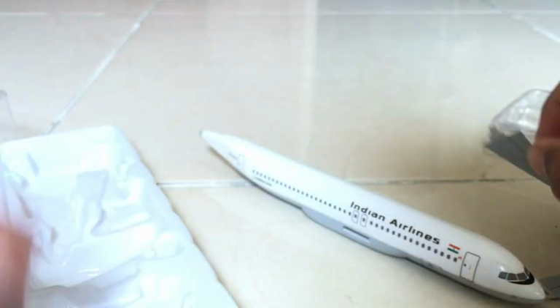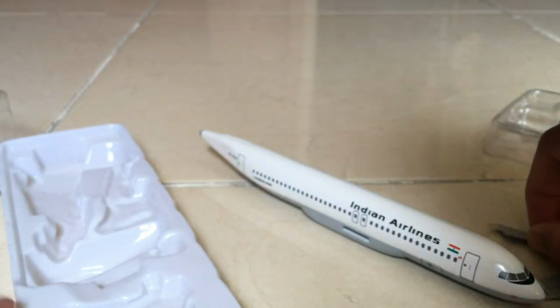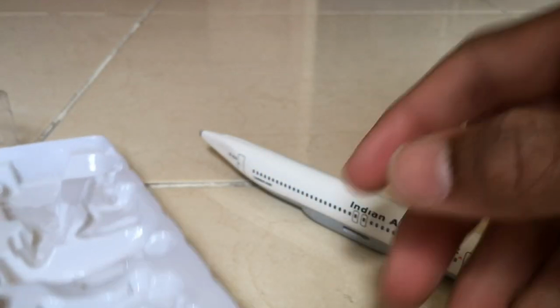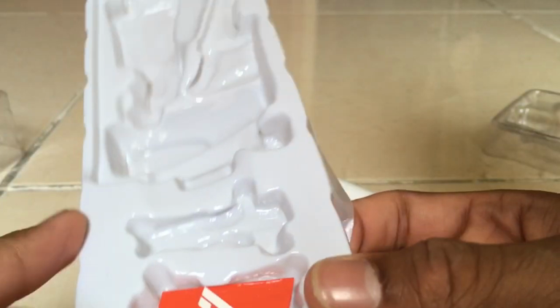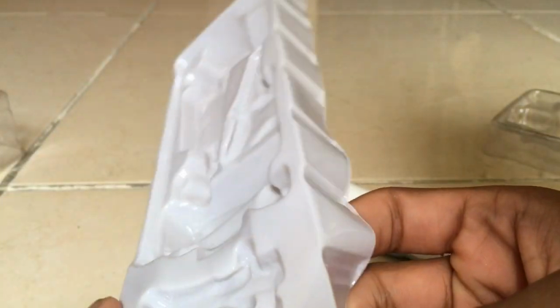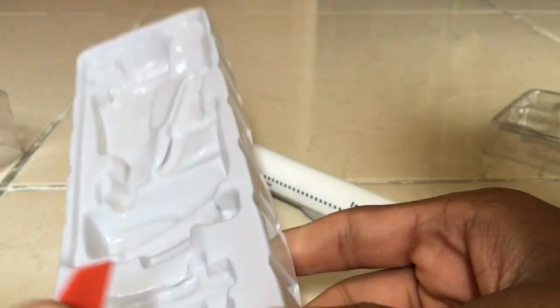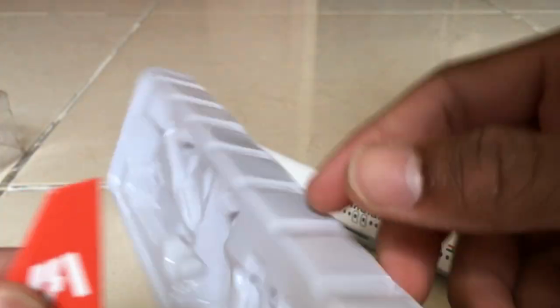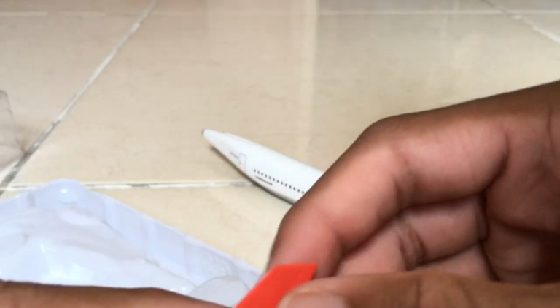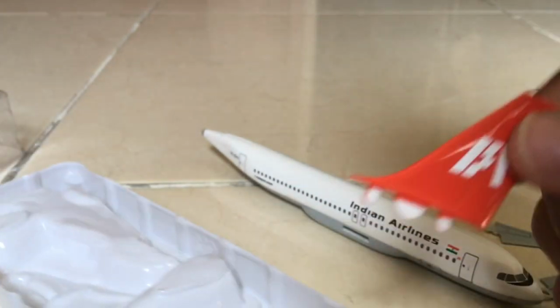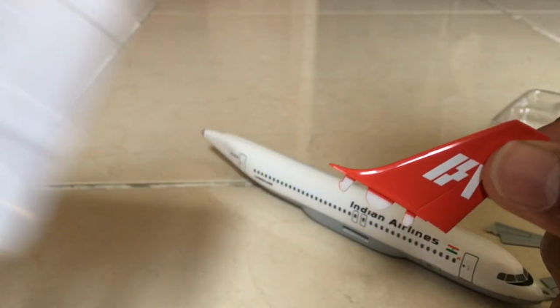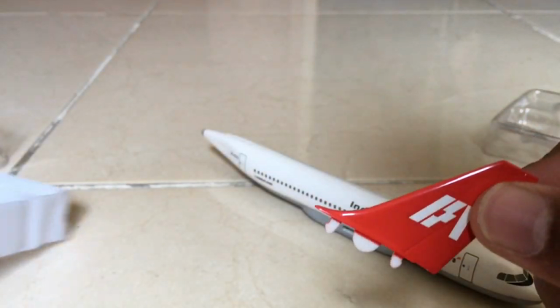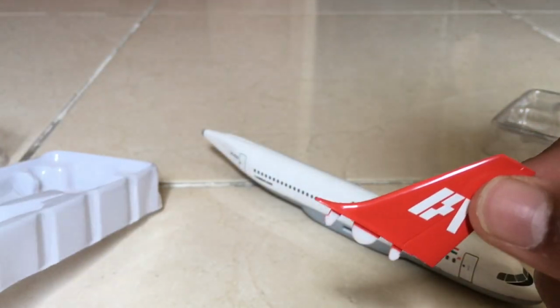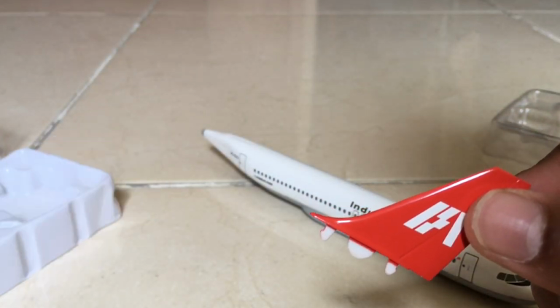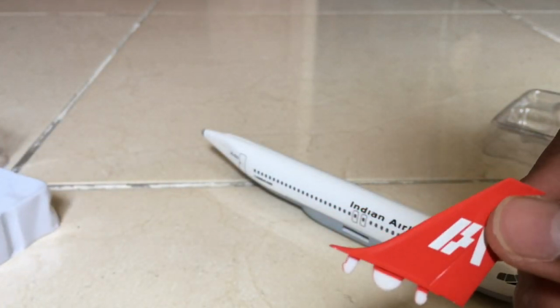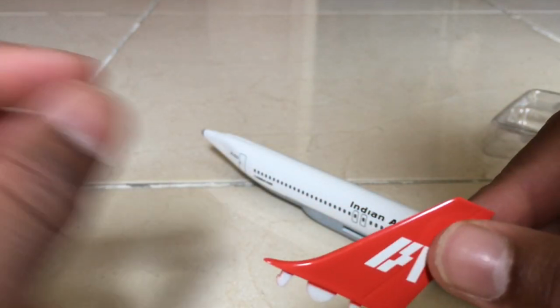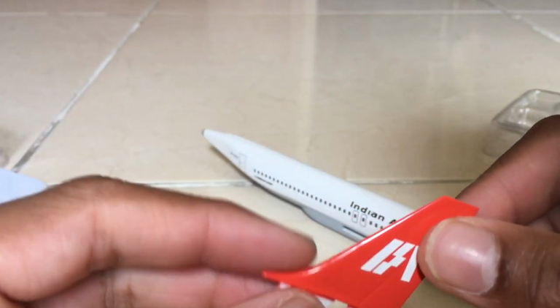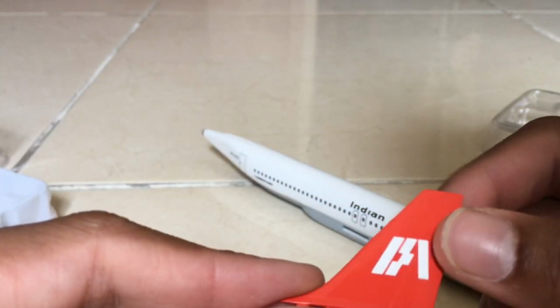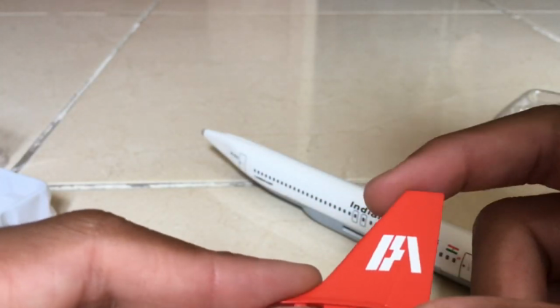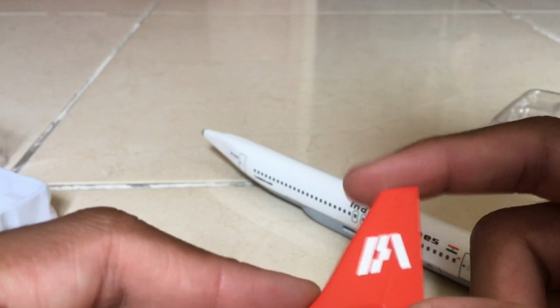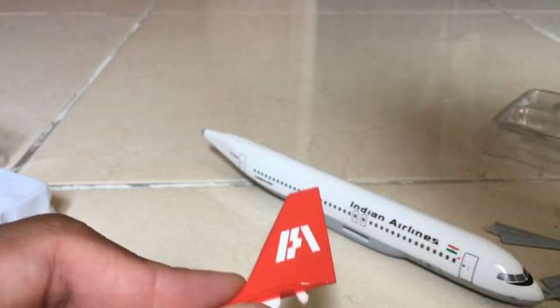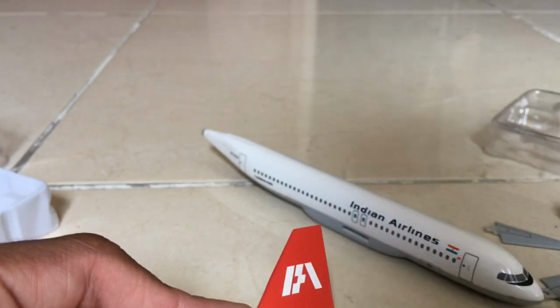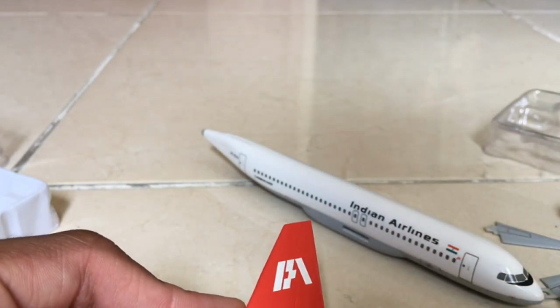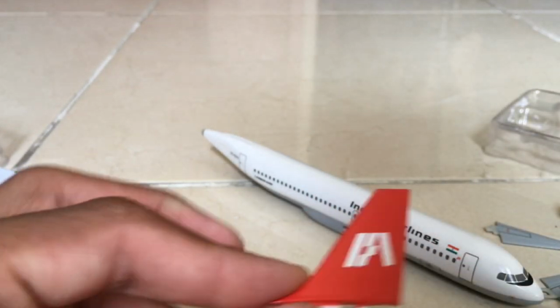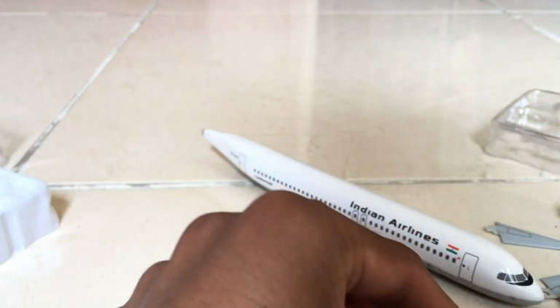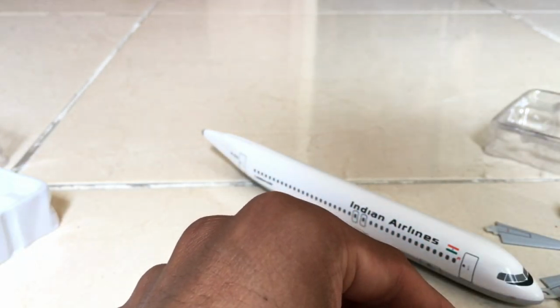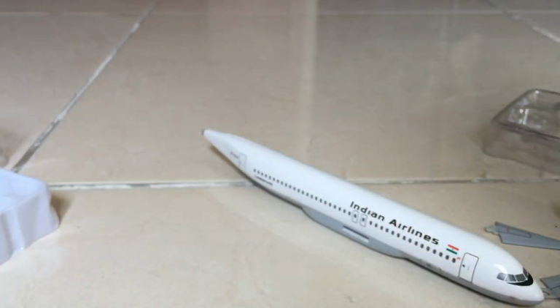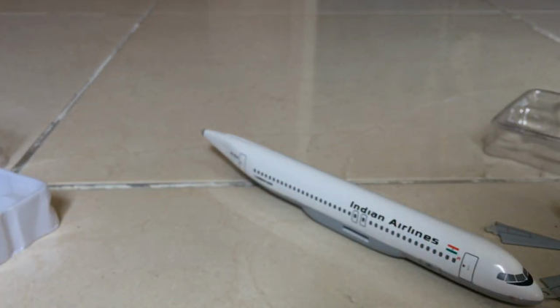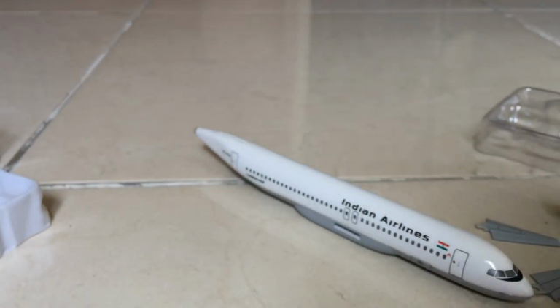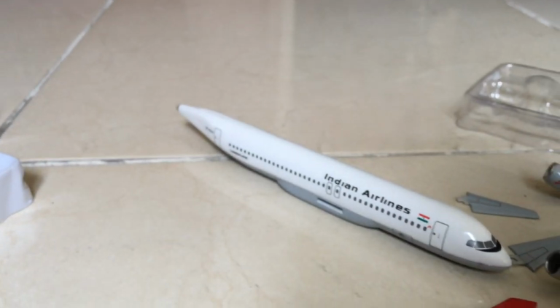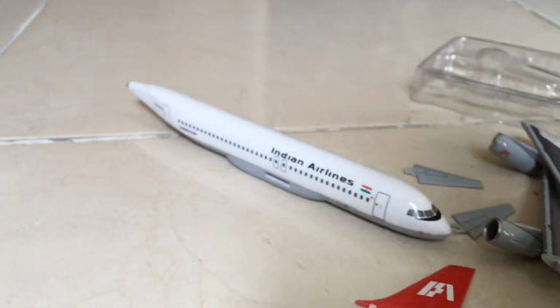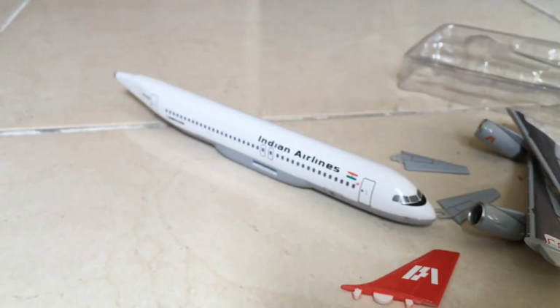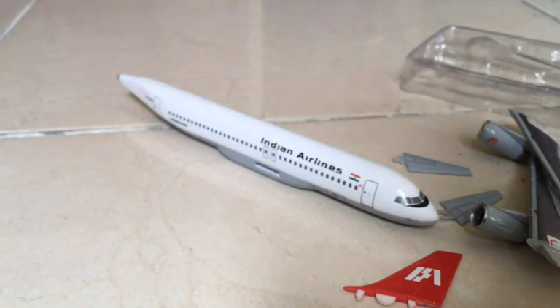Last but not least, the brightly colored tail fin looks so good. I really like the aircraft in this livery. Let's continue unboxing after the break.